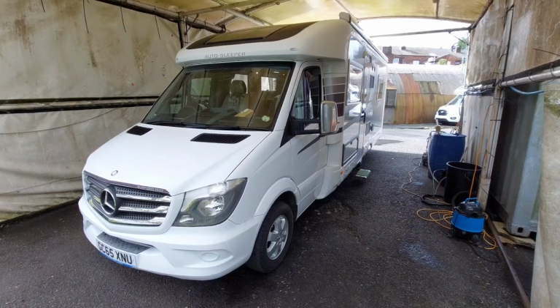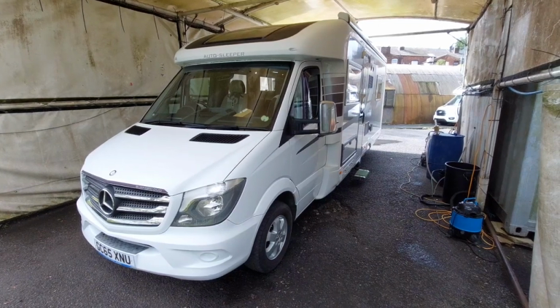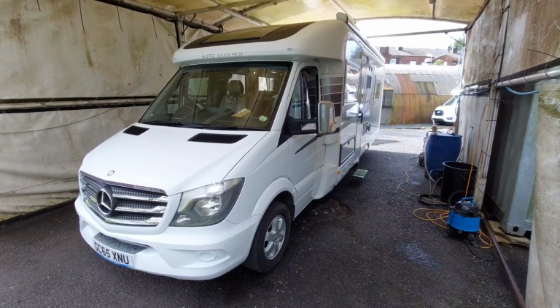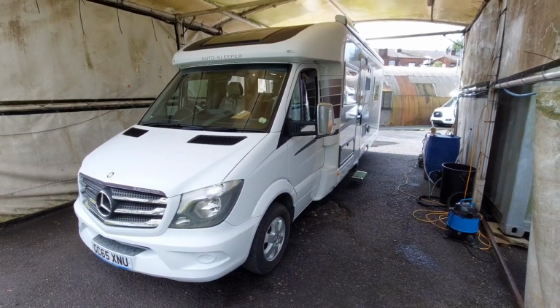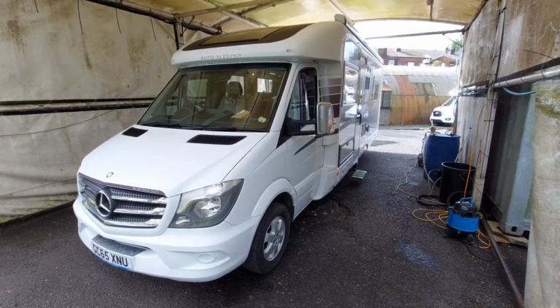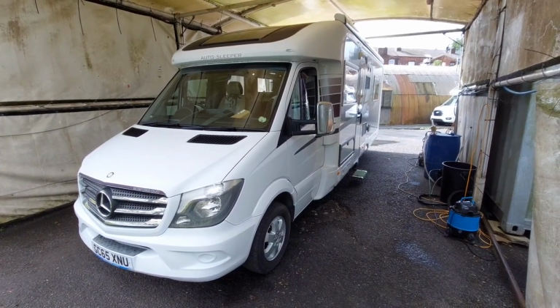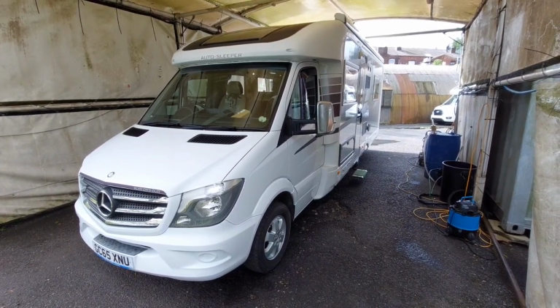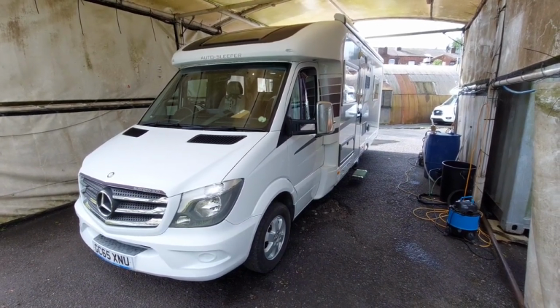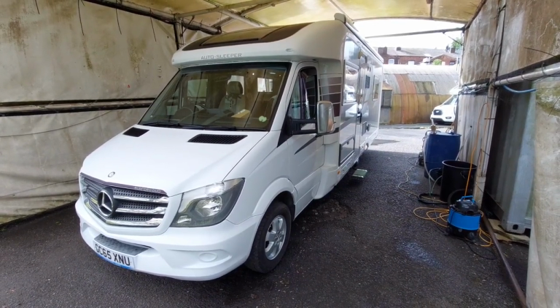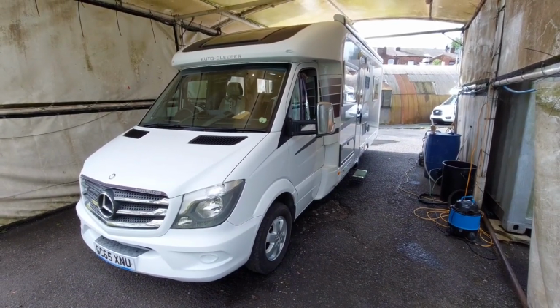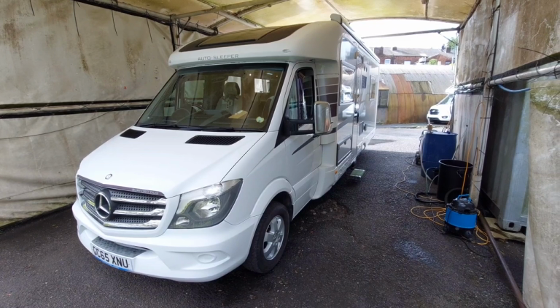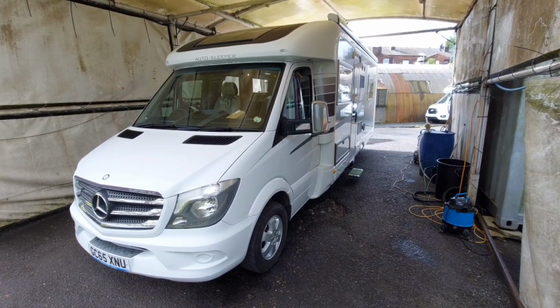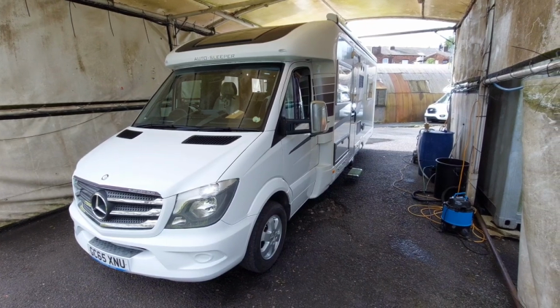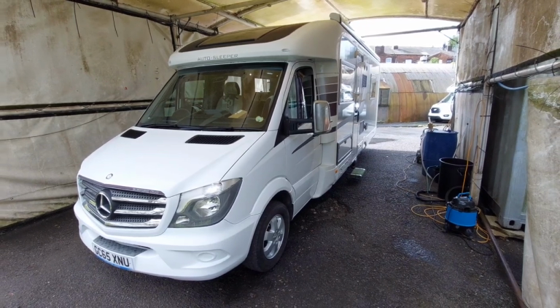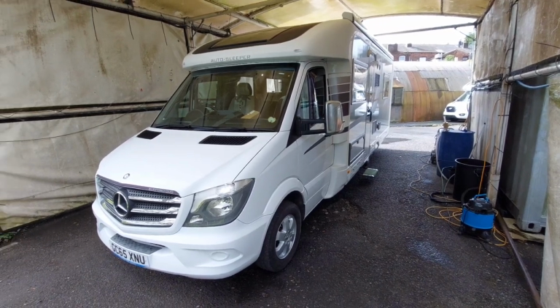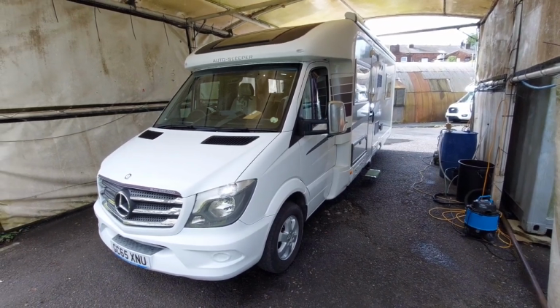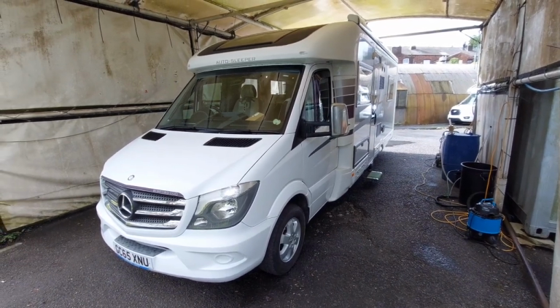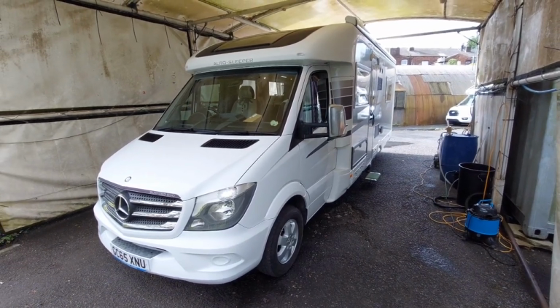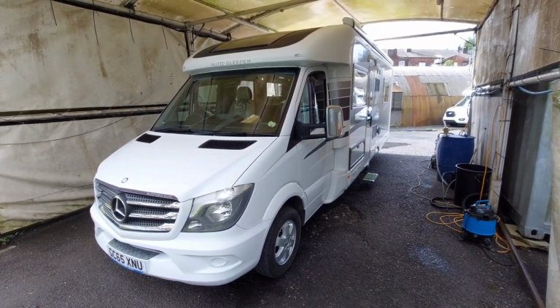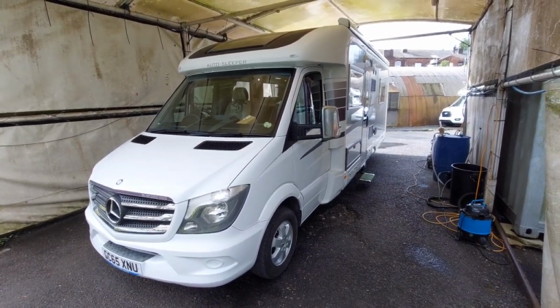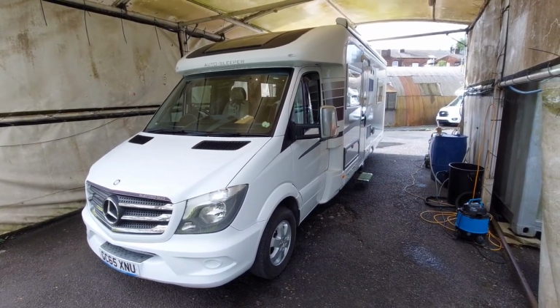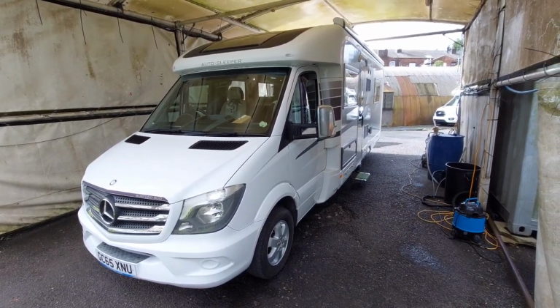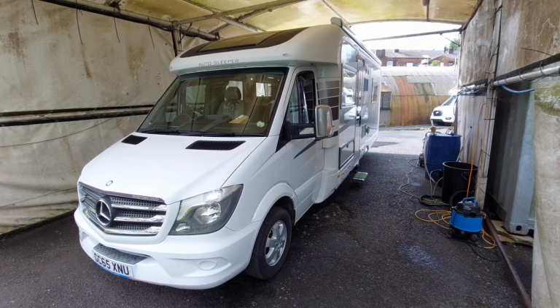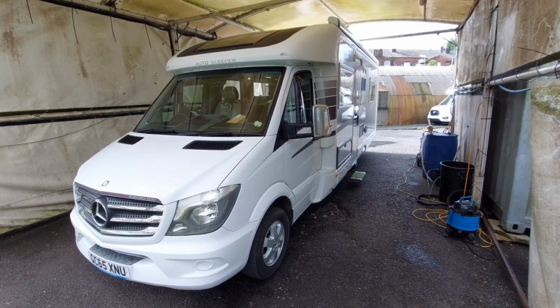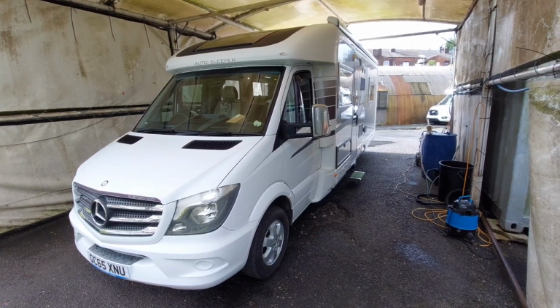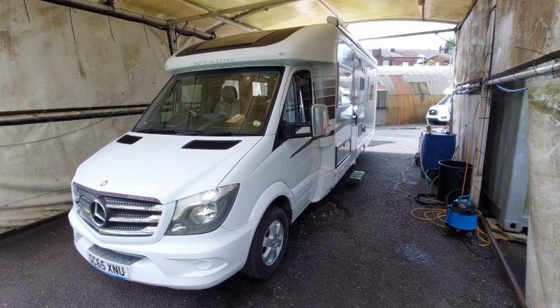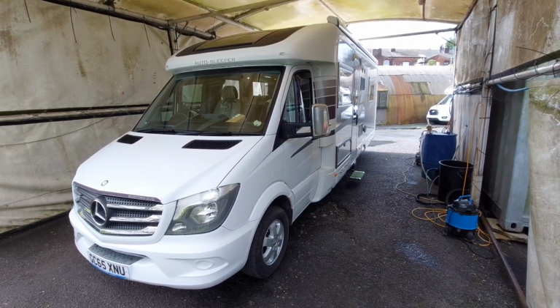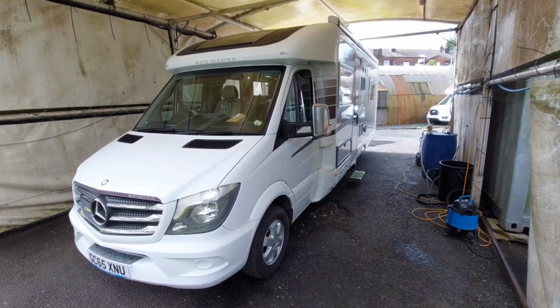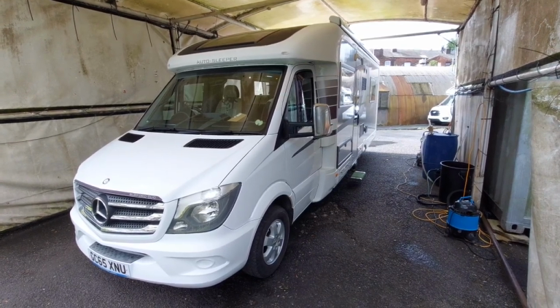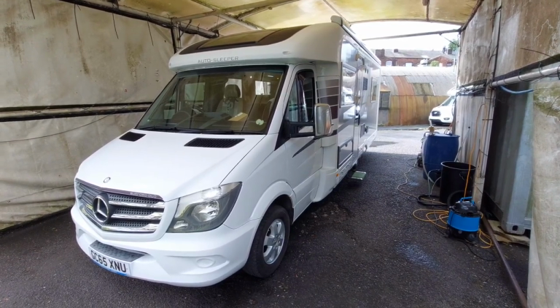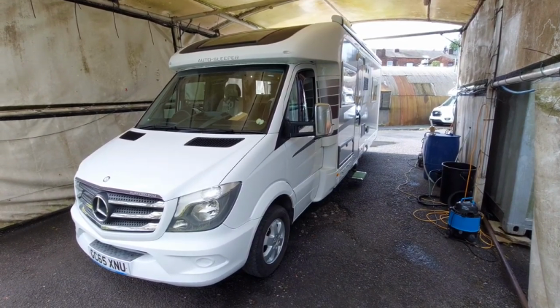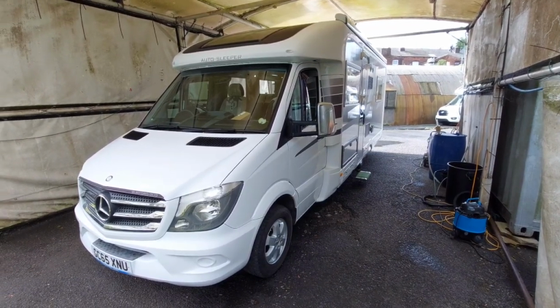Hello and welcome to the handover video of the fantastic Autosleeper Burford Duo. This one's a 65 reg 2015/16 model based on the Mercedes Sprinter.